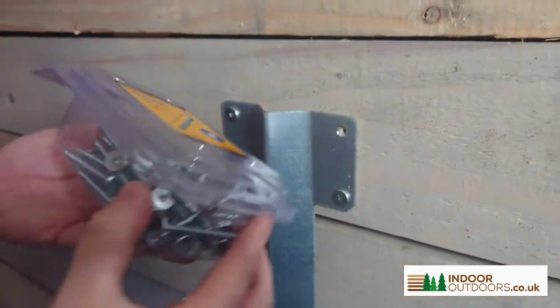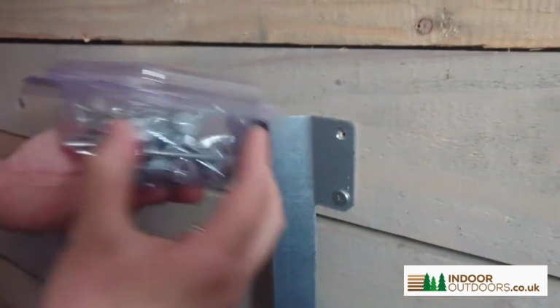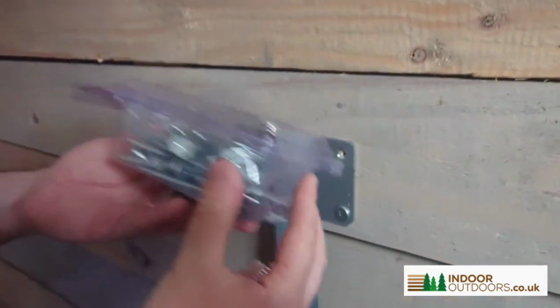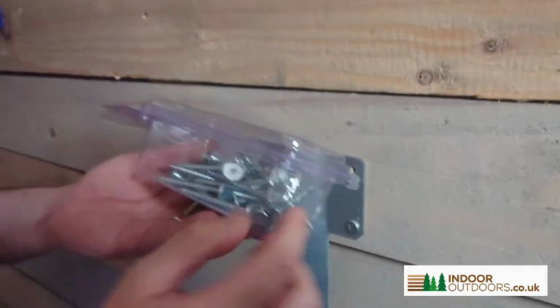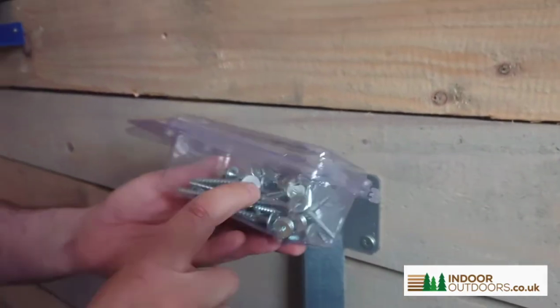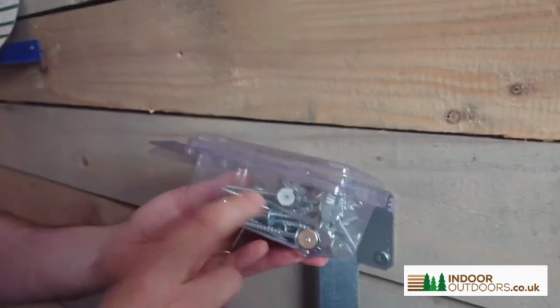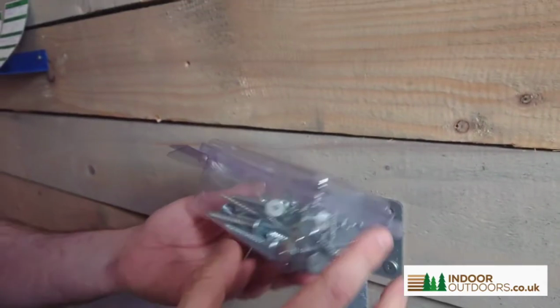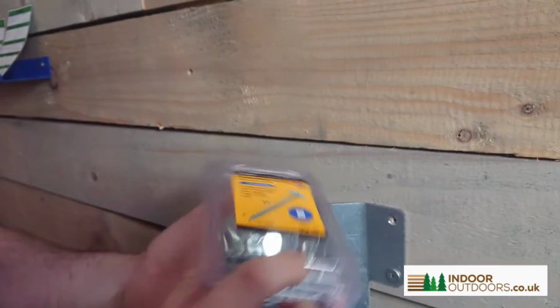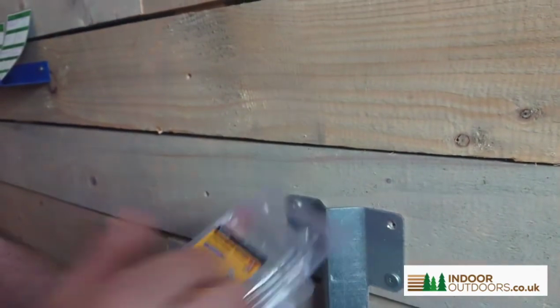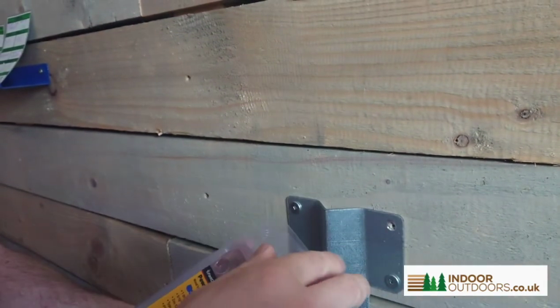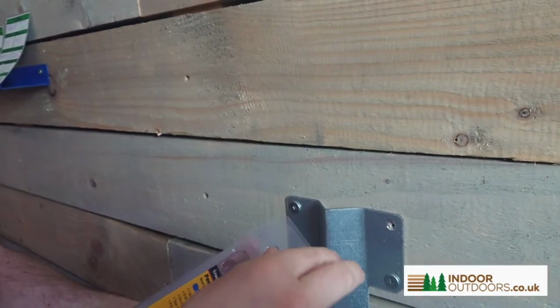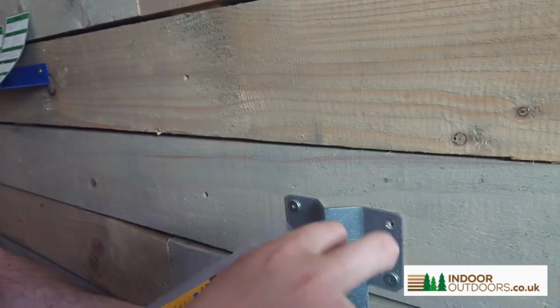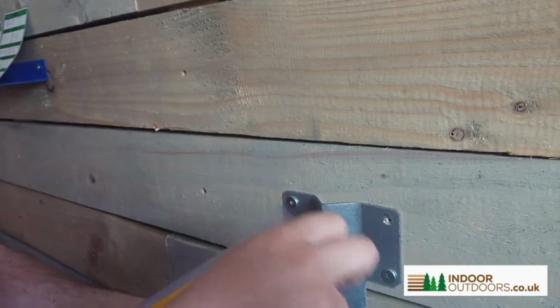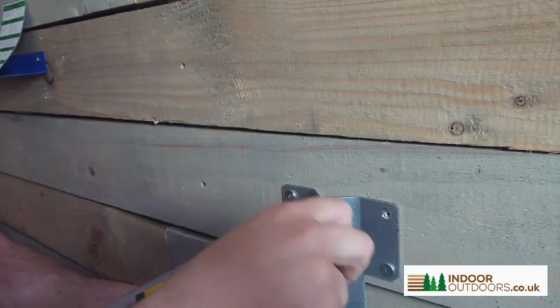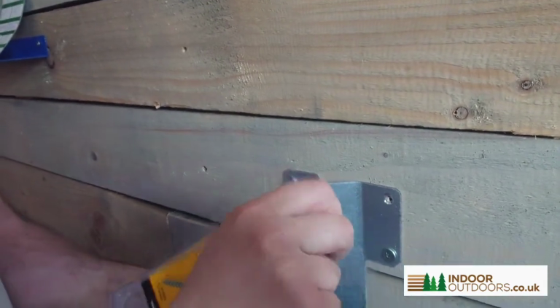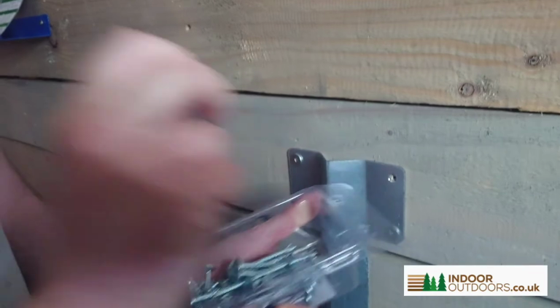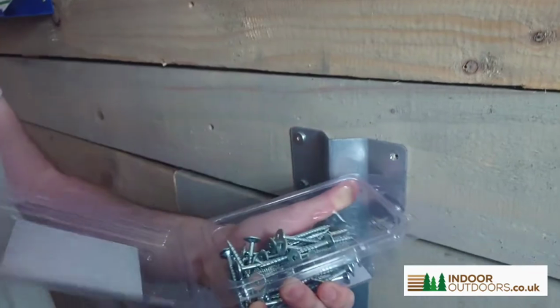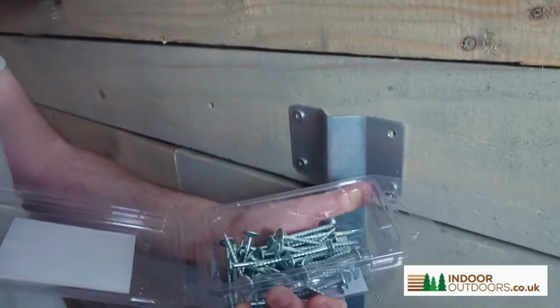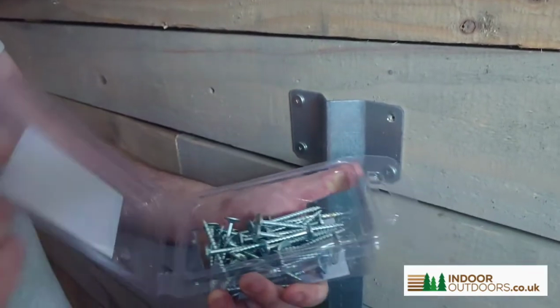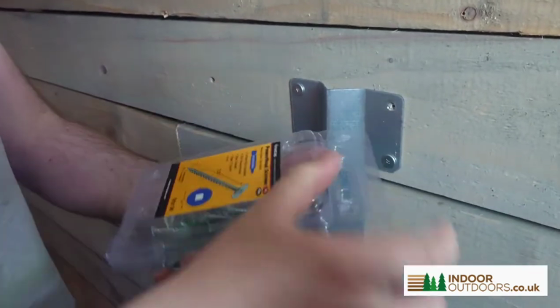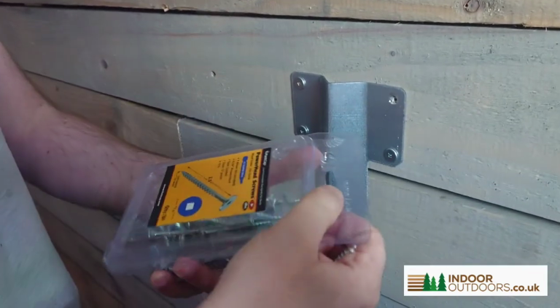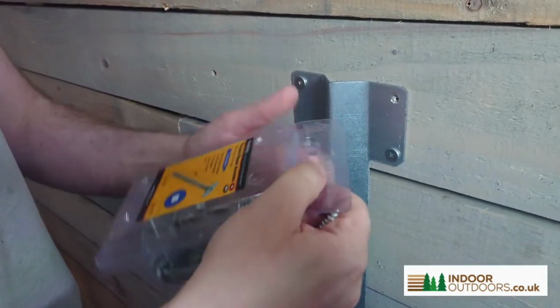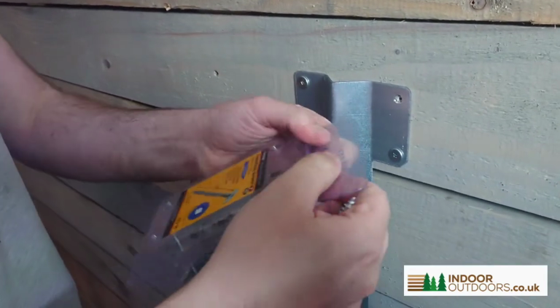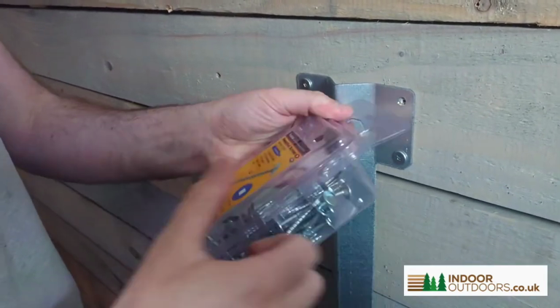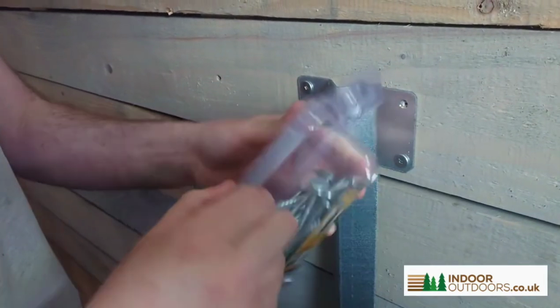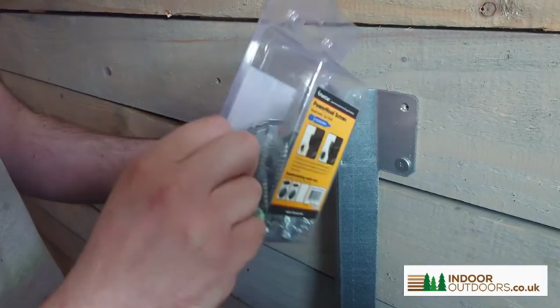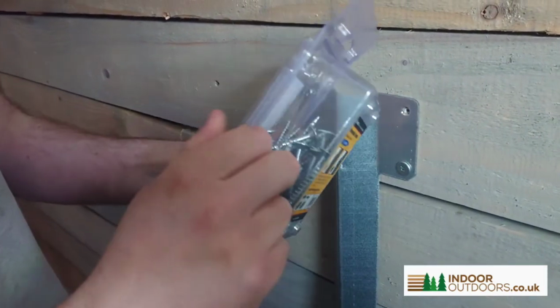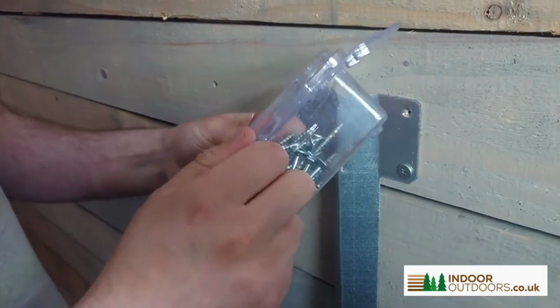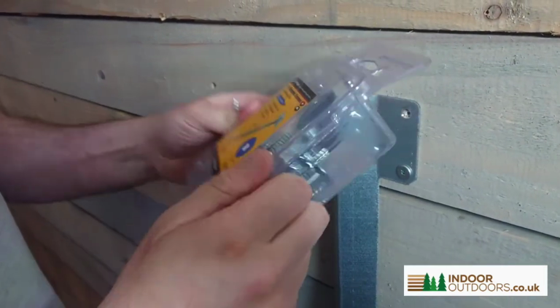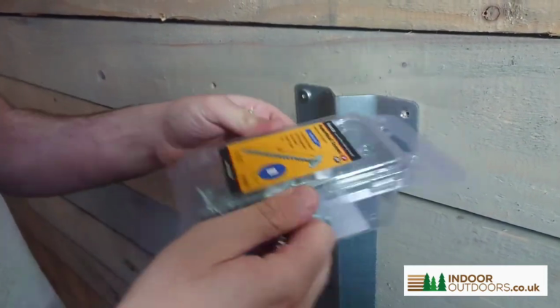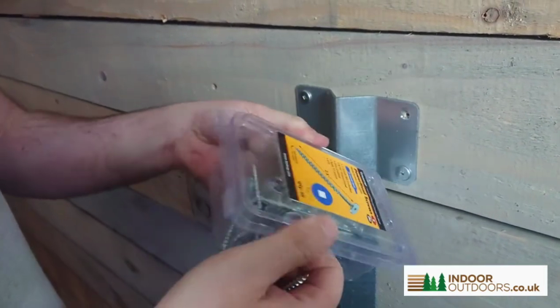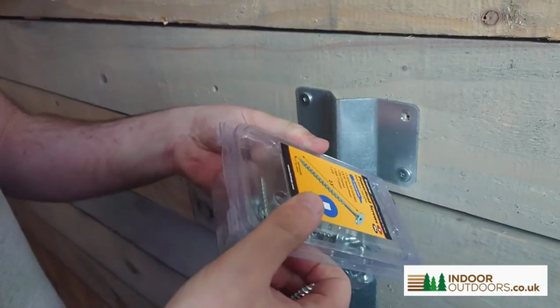They come in a really nice resealable pack of 50, so you can use what you need, seal it back up, and put it in your shed. Really nice packaging.